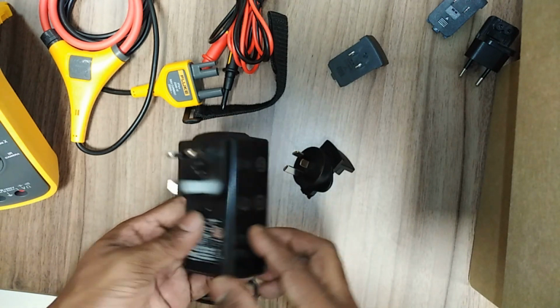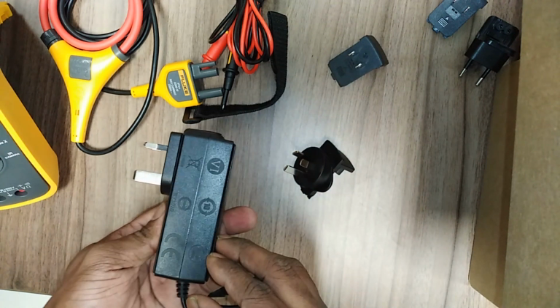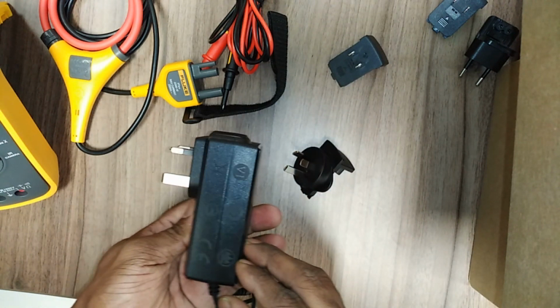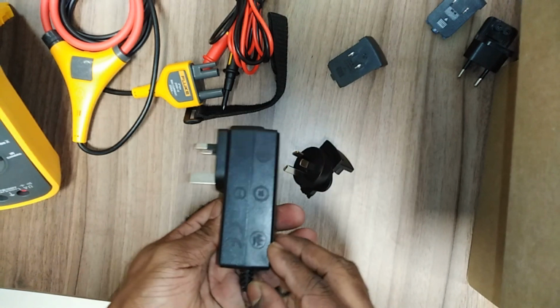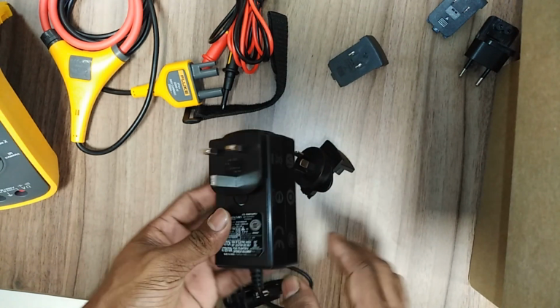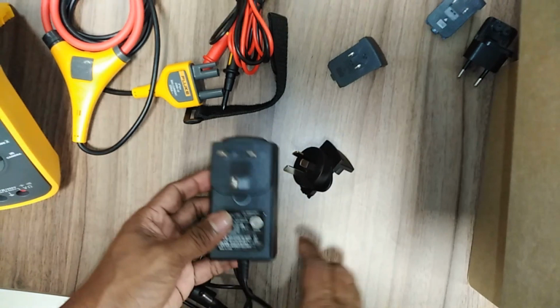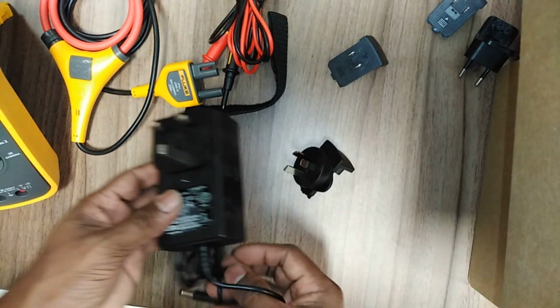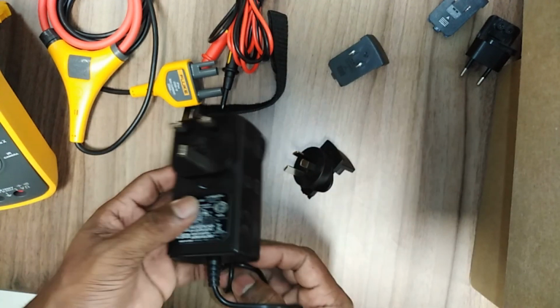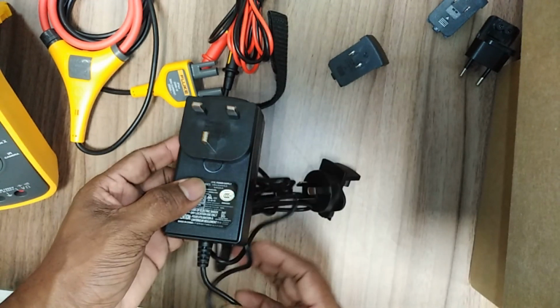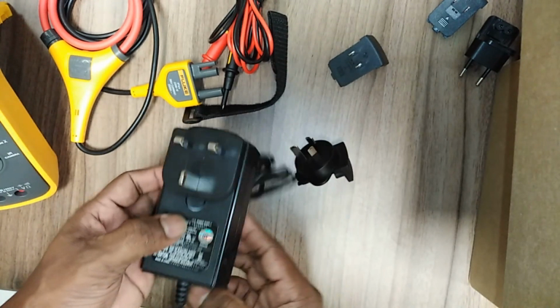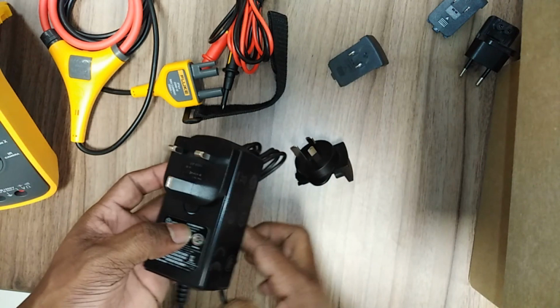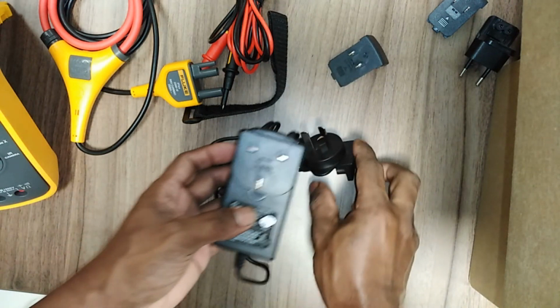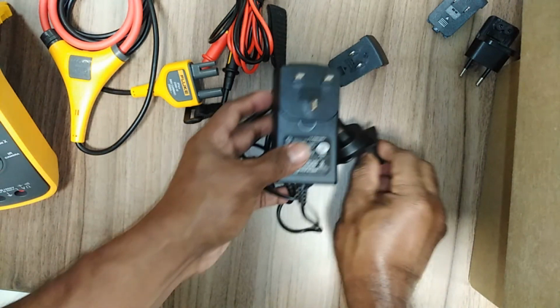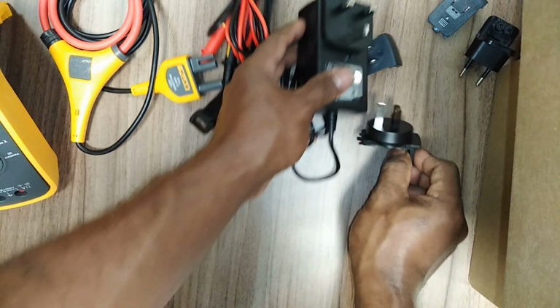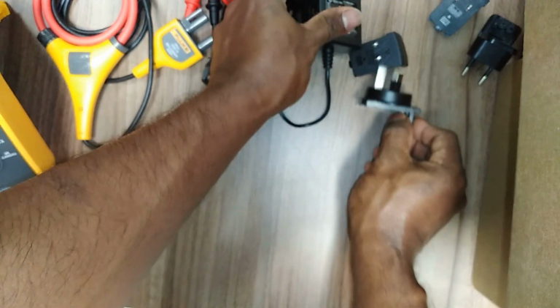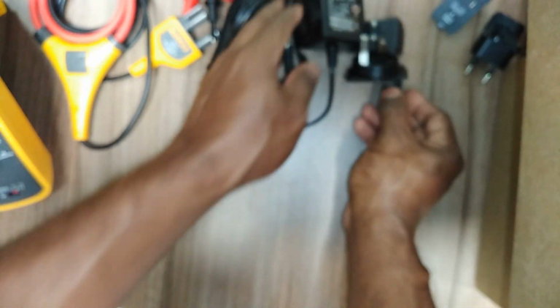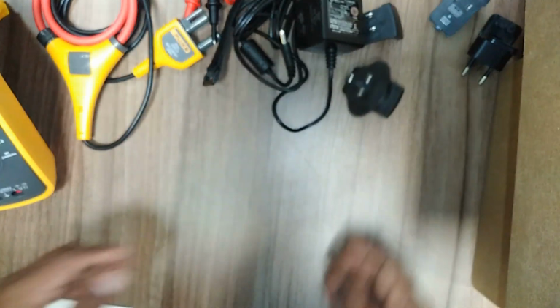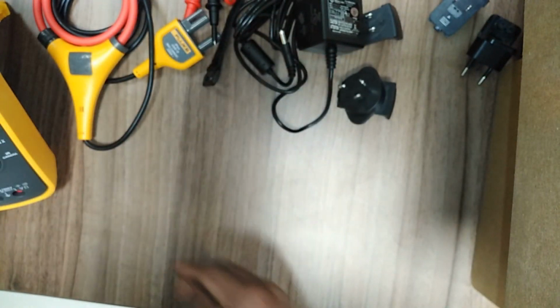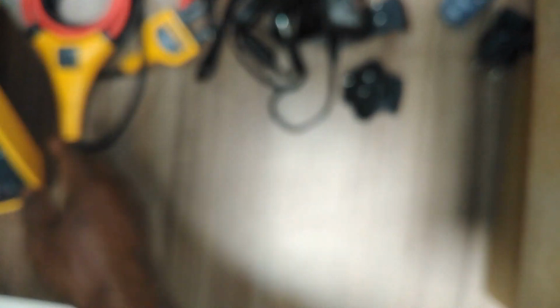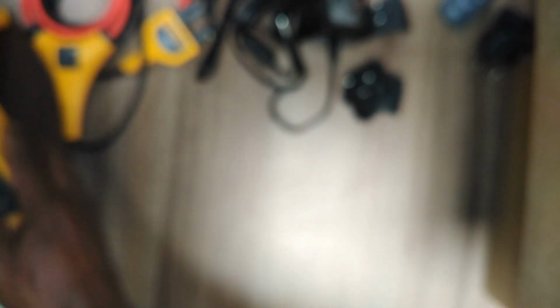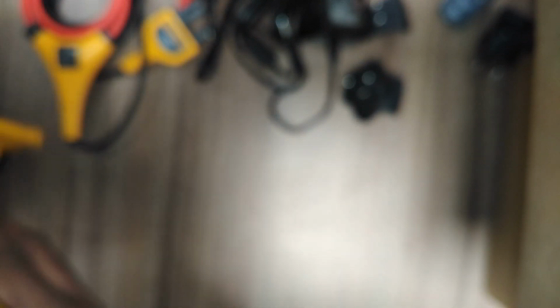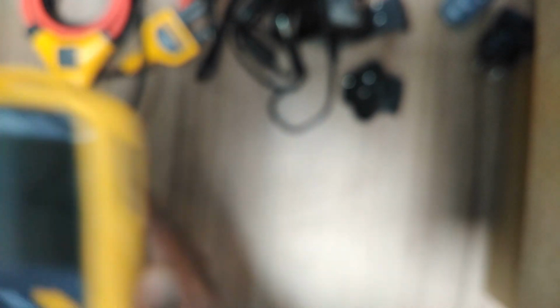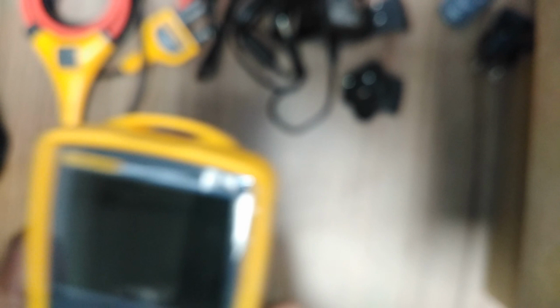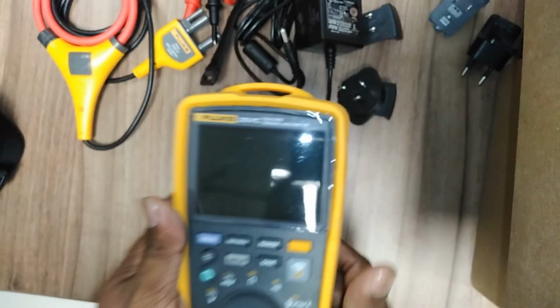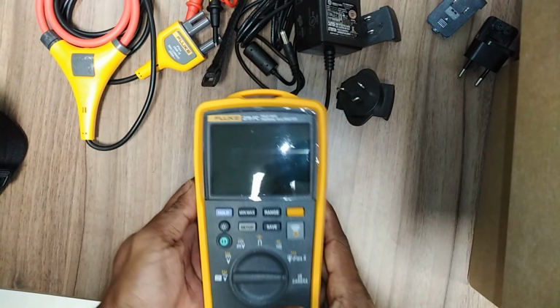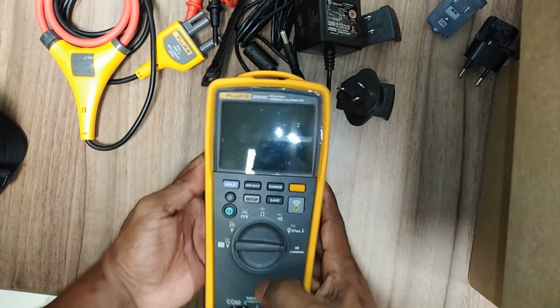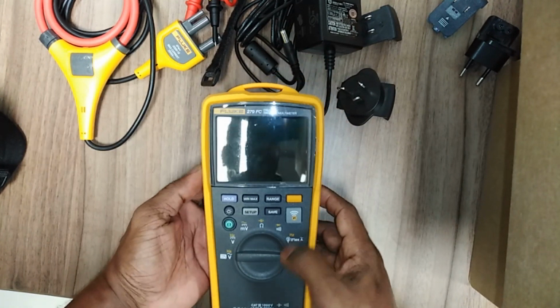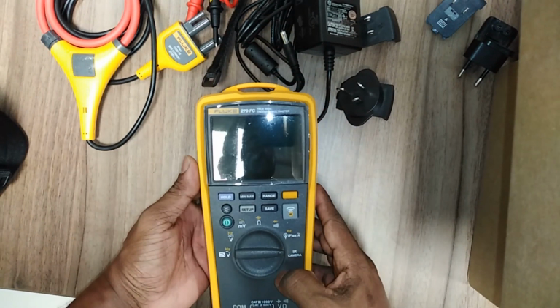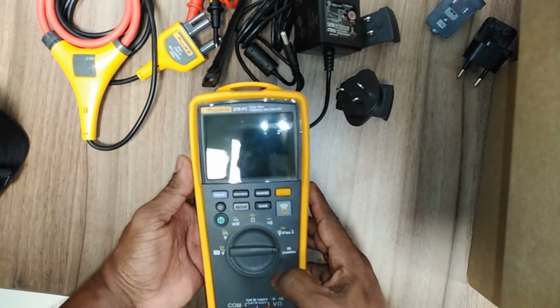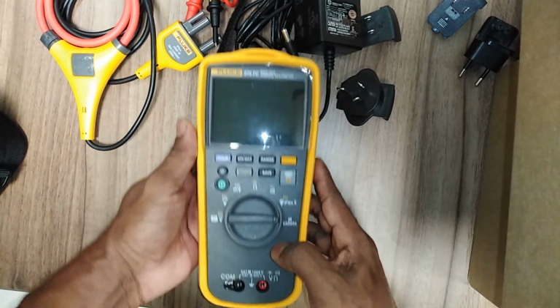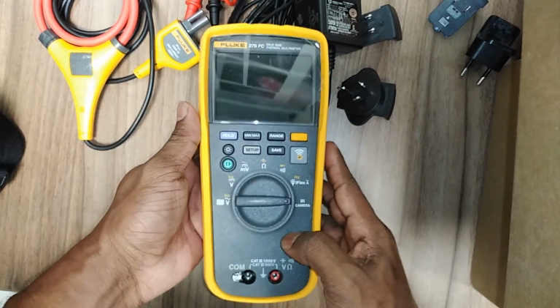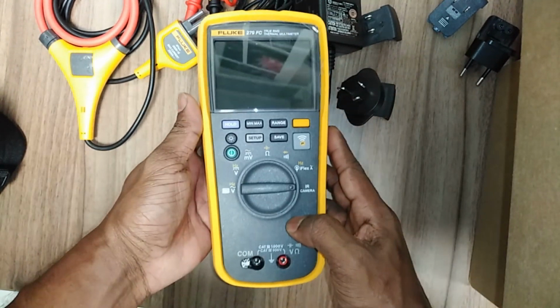This multimeter has four electrical connectors — I'm using the square-type charger connector. Now I'm going to explain the multimeter. On the back side there is an IR camera, which is a very special part of this multimeter.